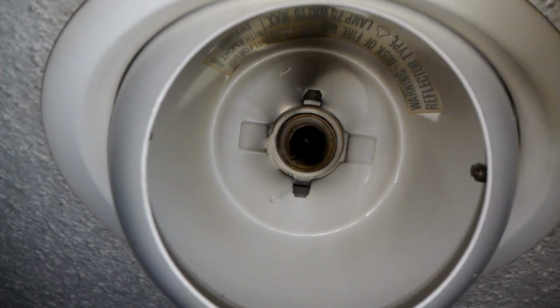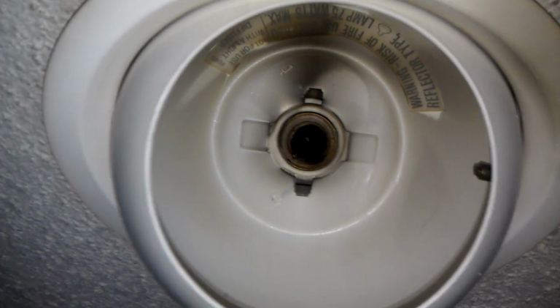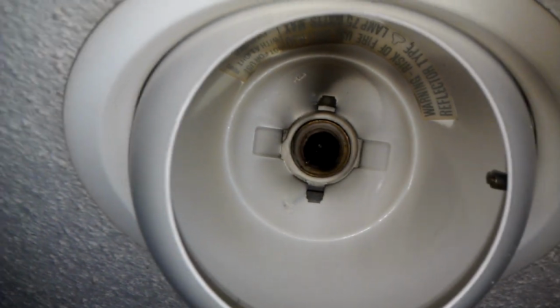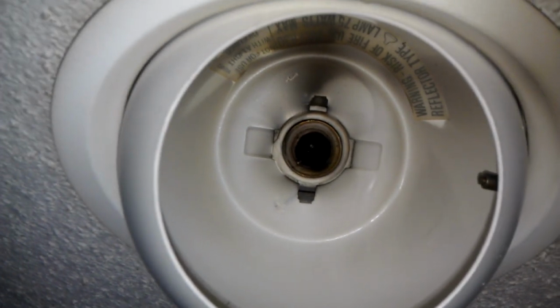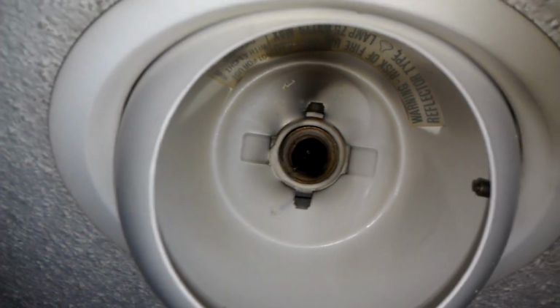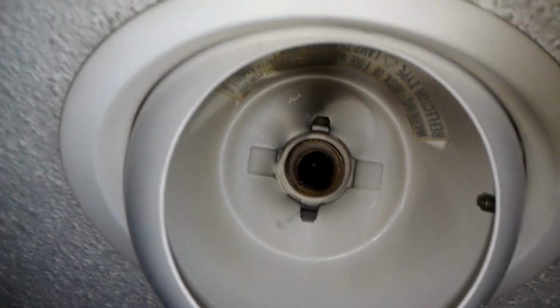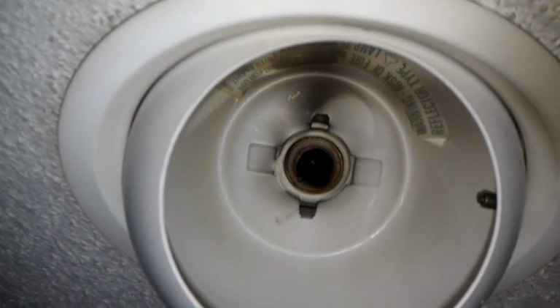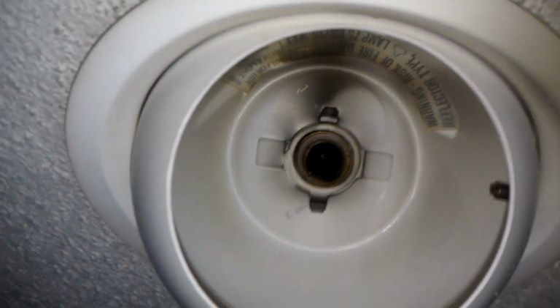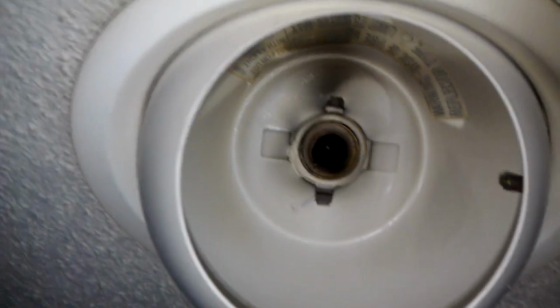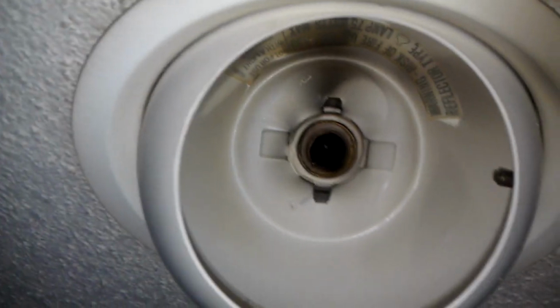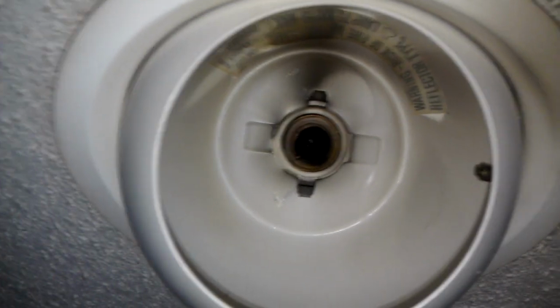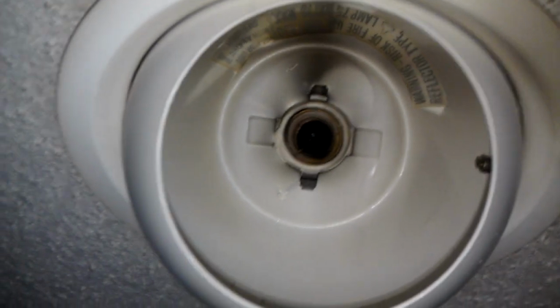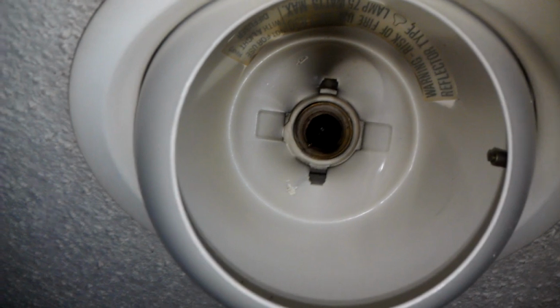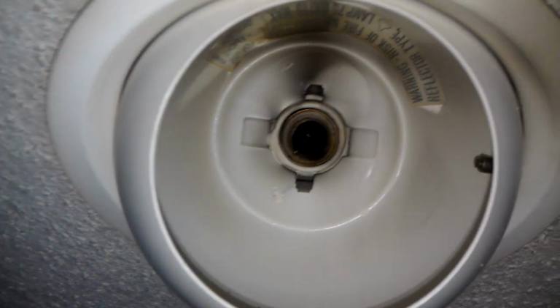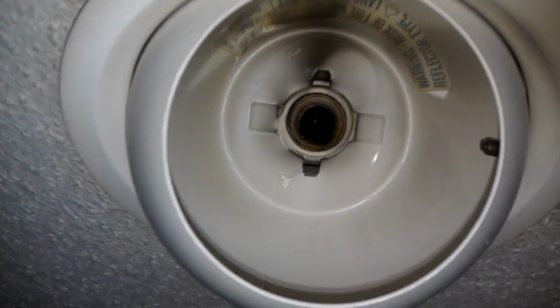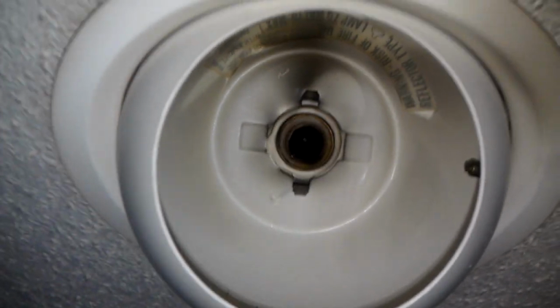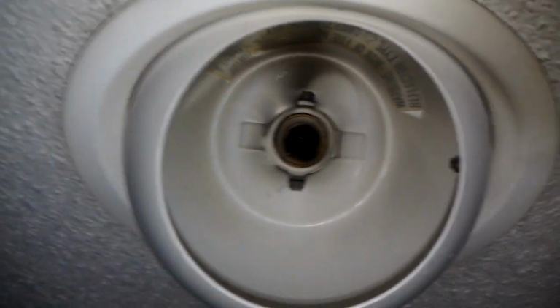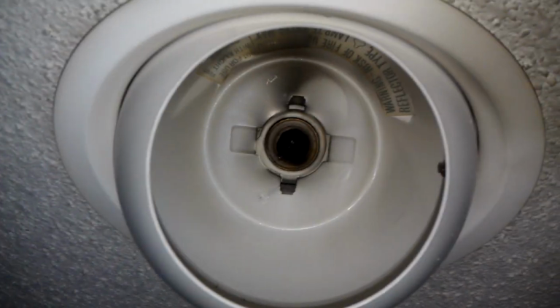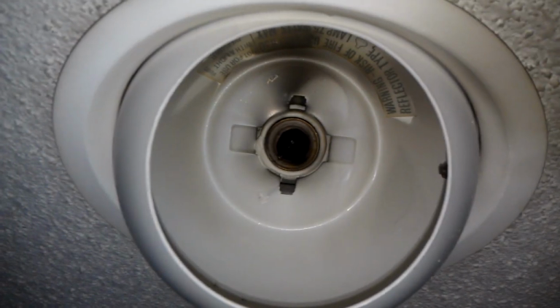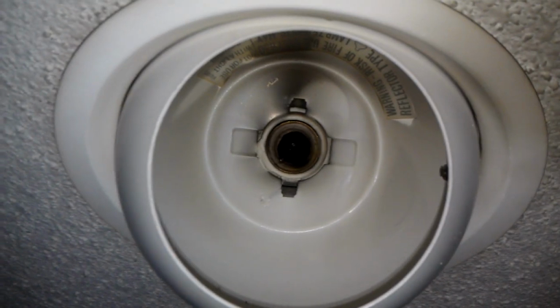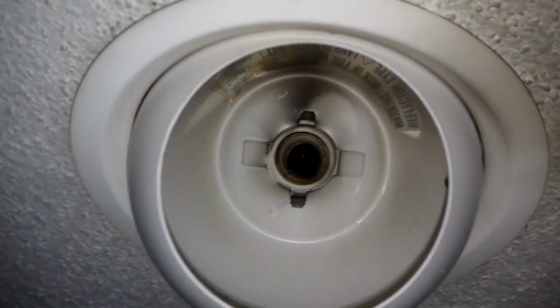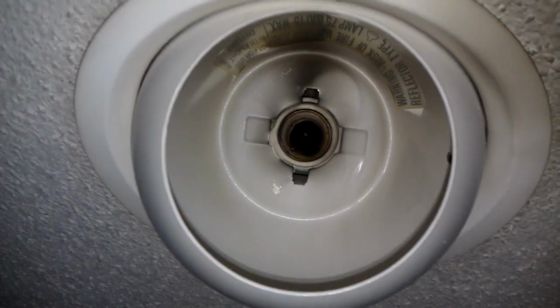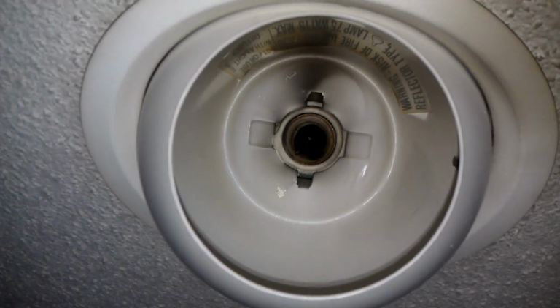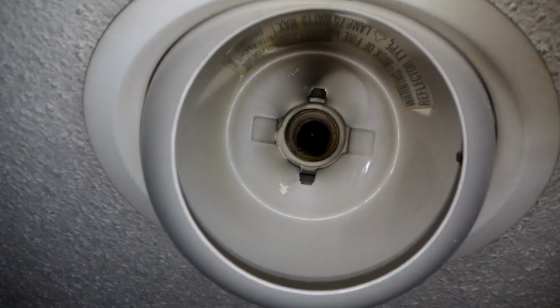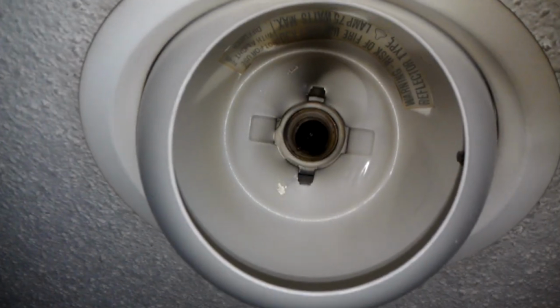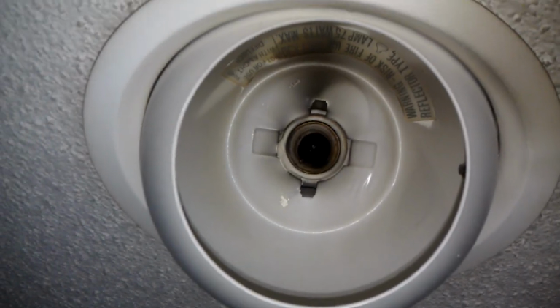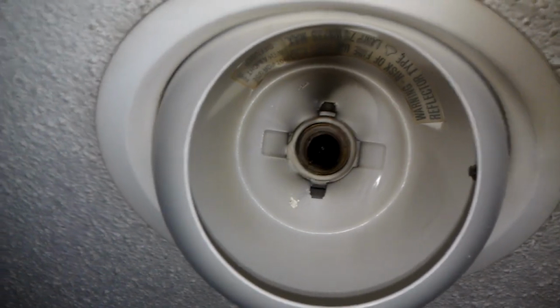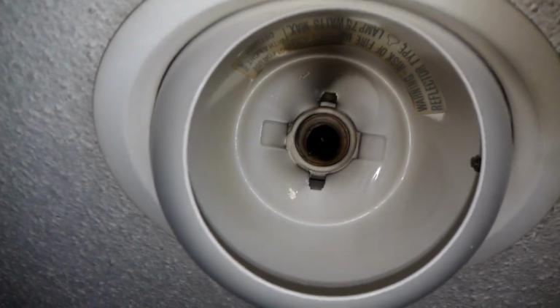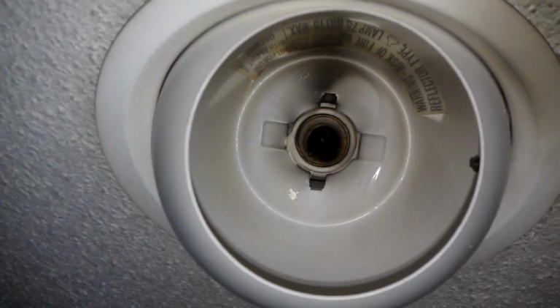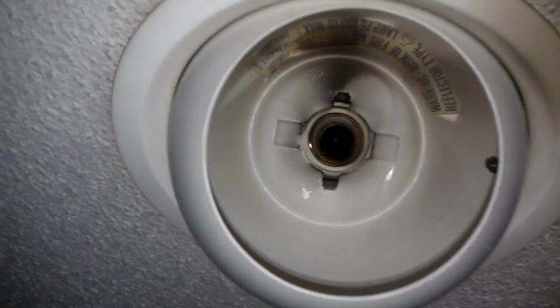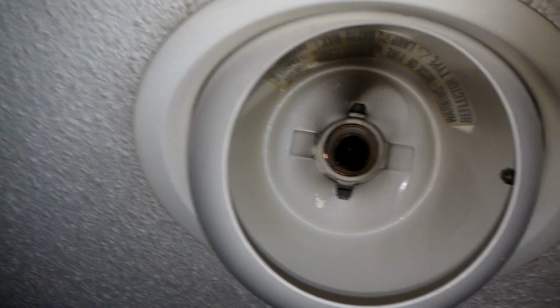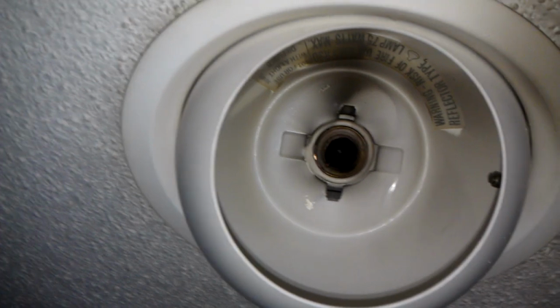Hey there maintenance man fans, on today's video we've got a can light where the base has been left inside the socket part.